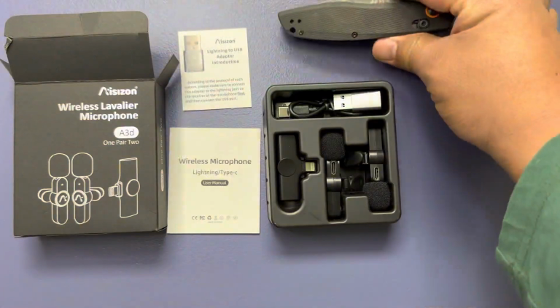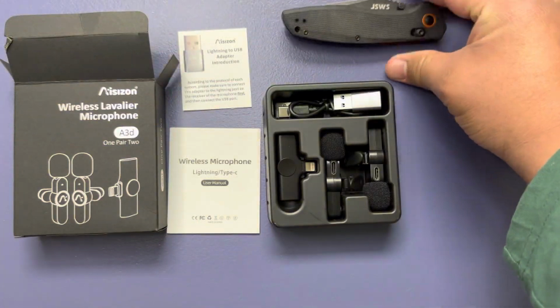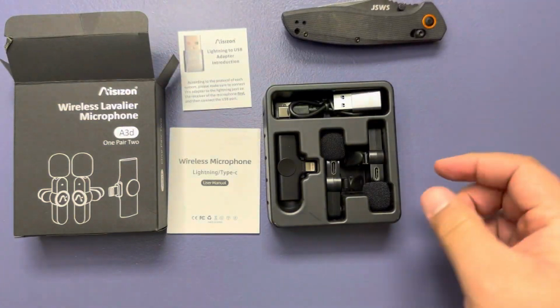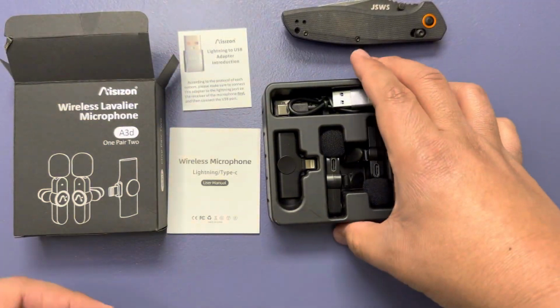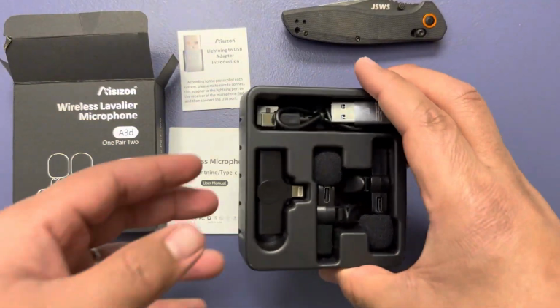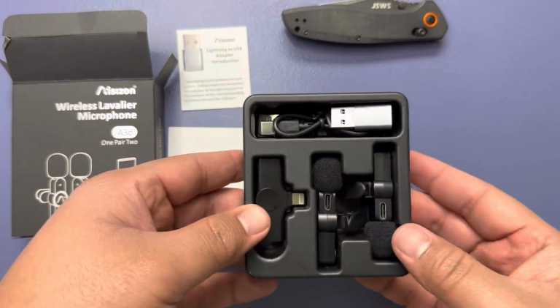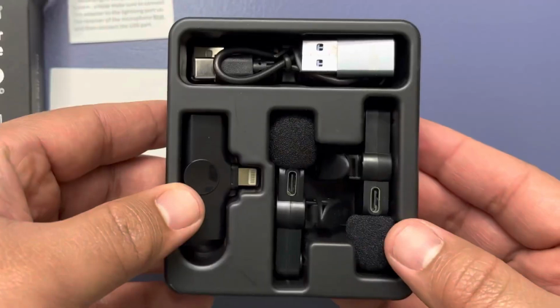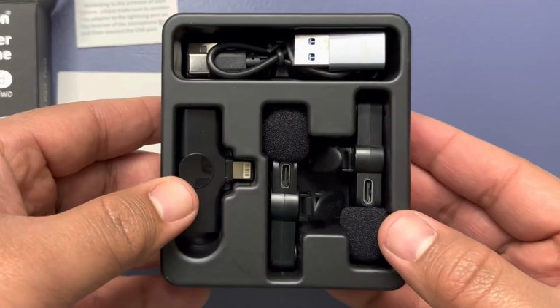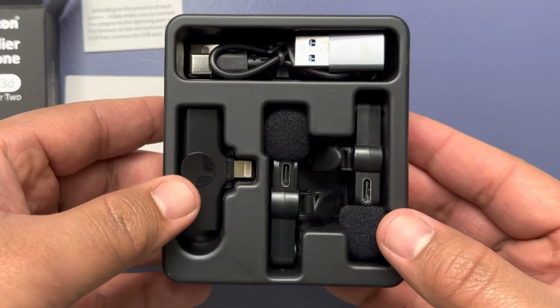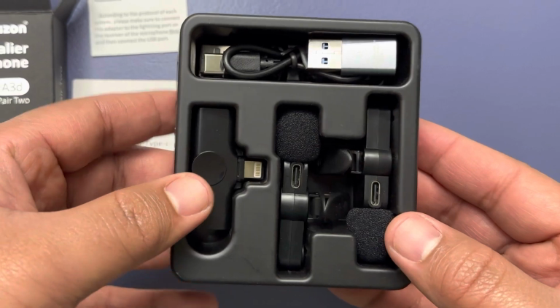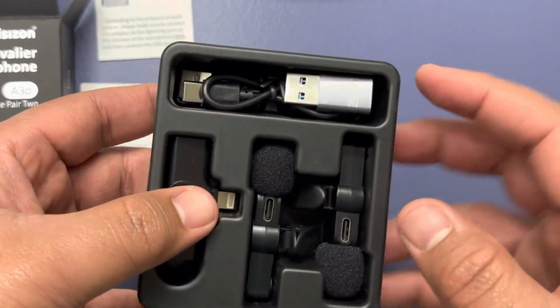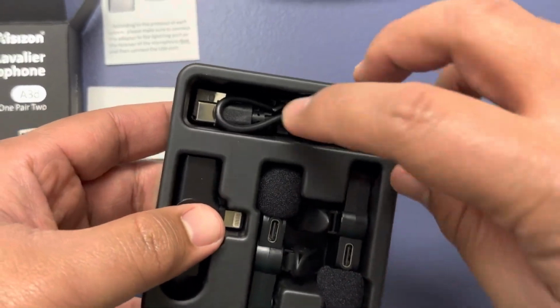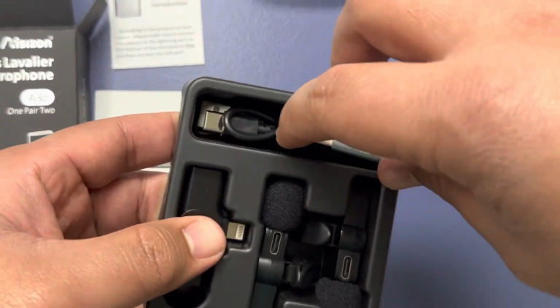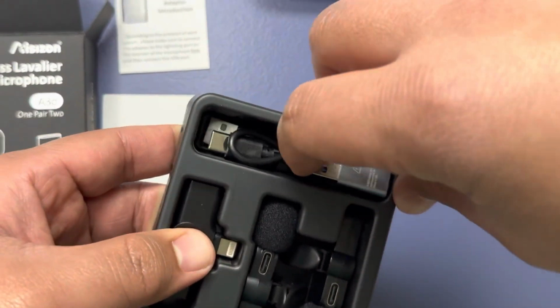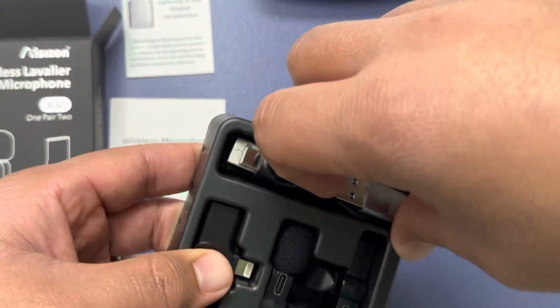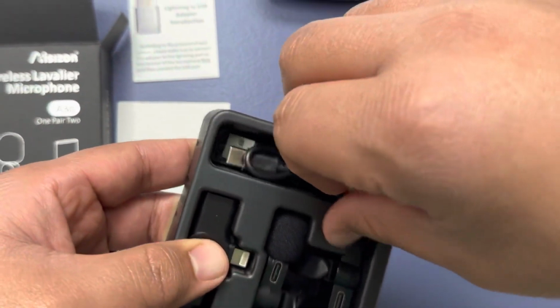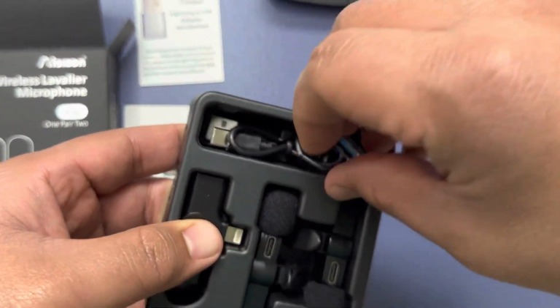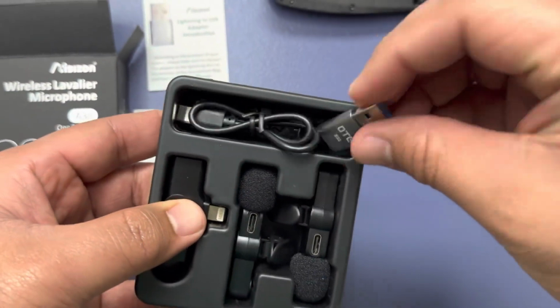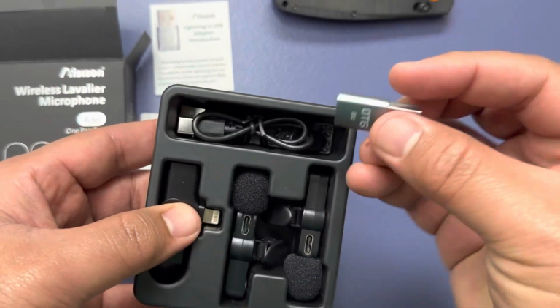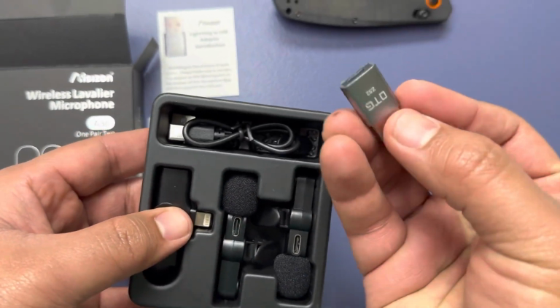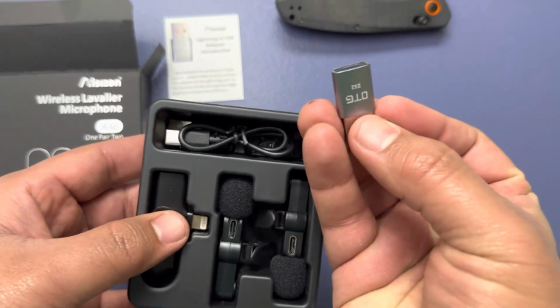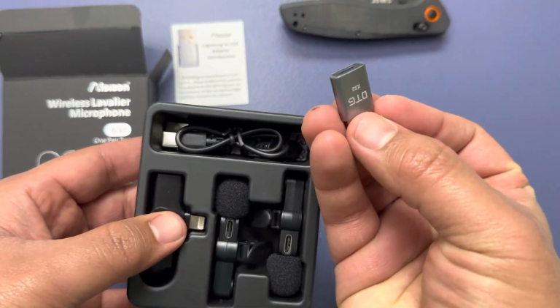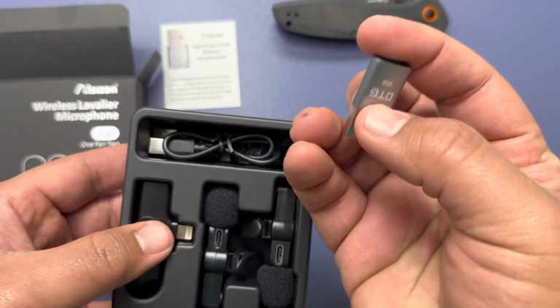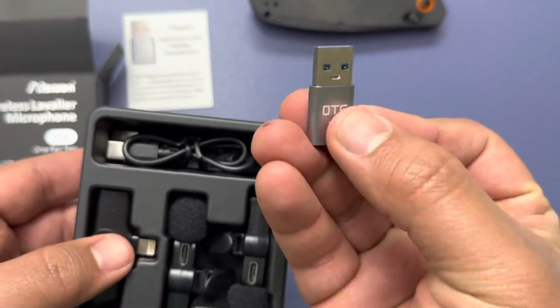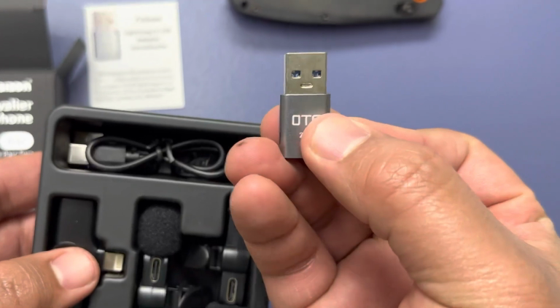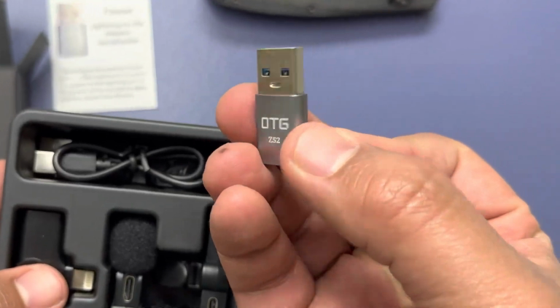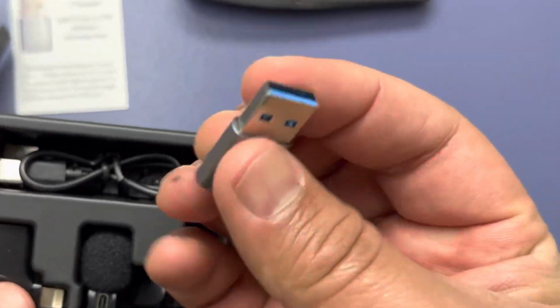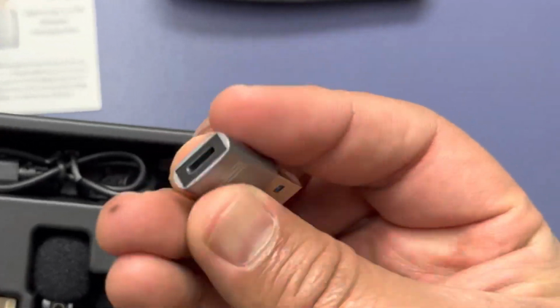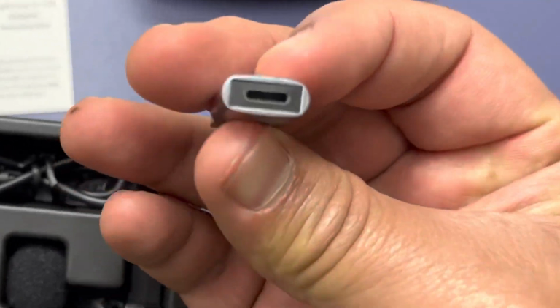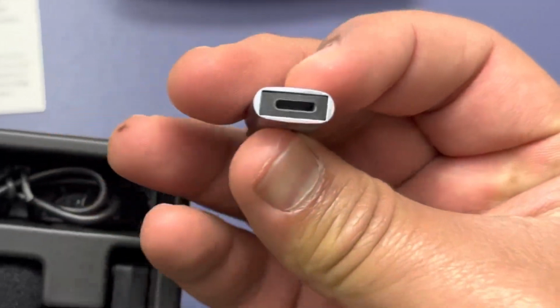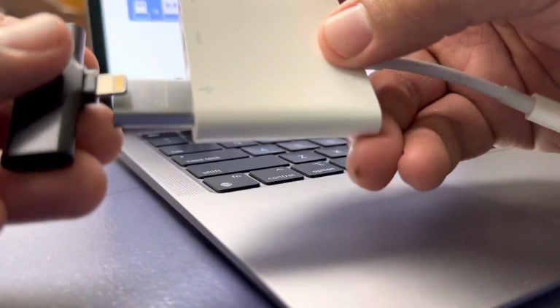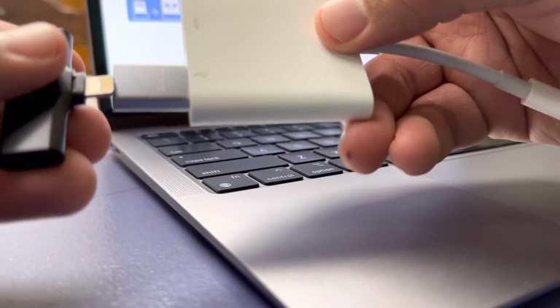So in the box we have two Bluetooth wireless microphones. We also have a lightning receiver to be able to plug into iPhones. We also have a USB to lightning adapter.